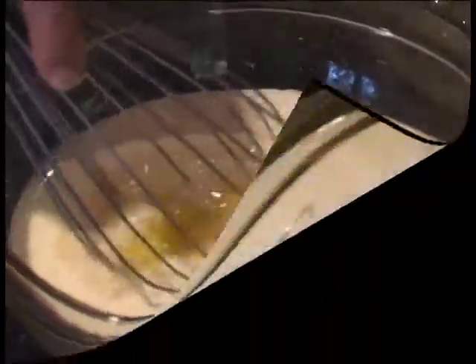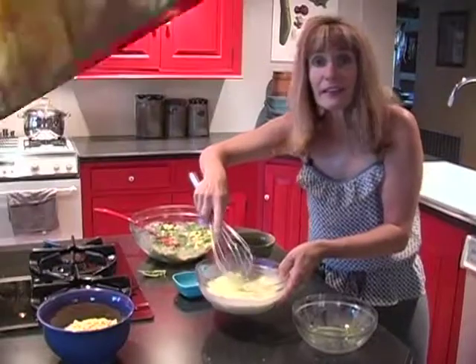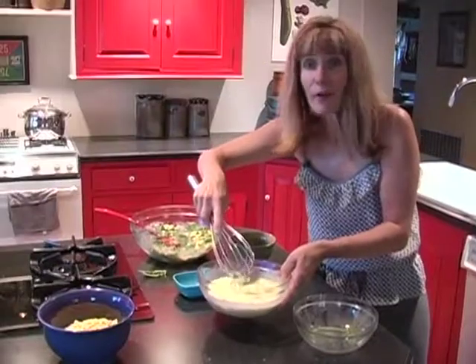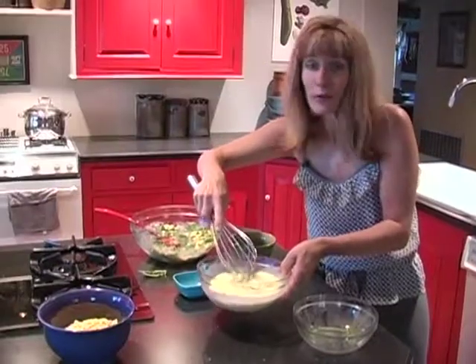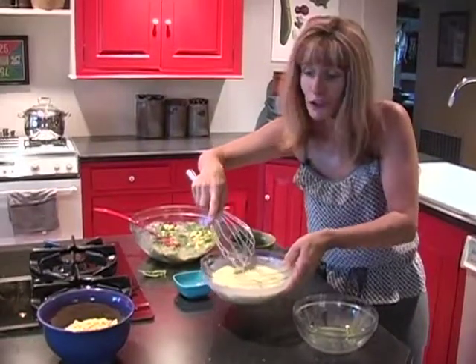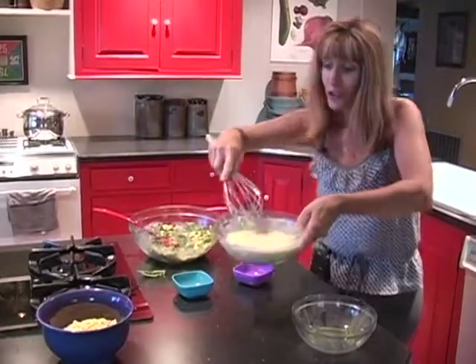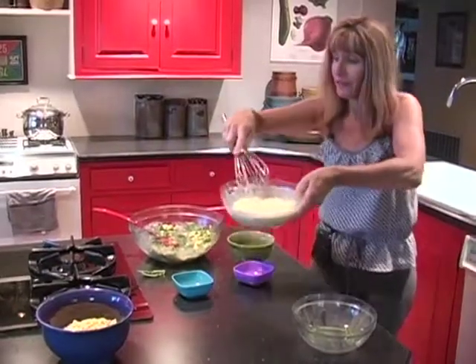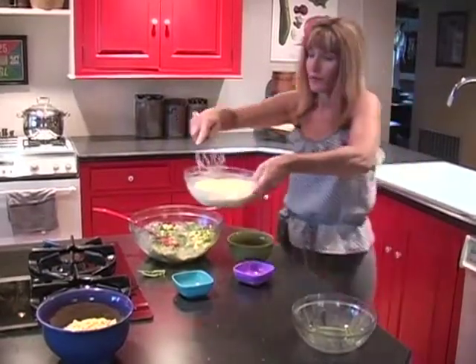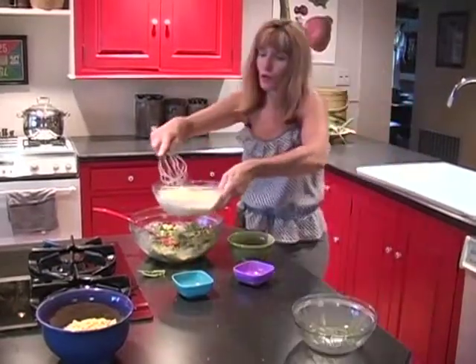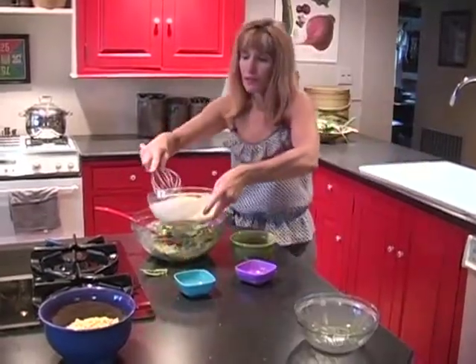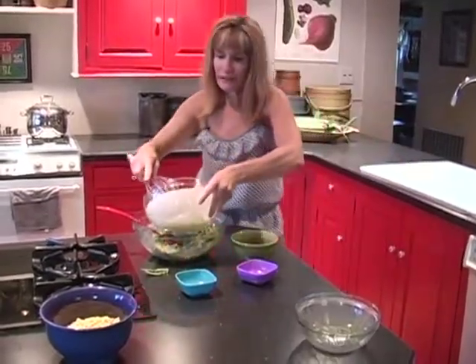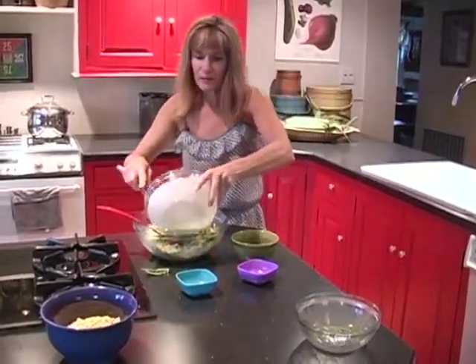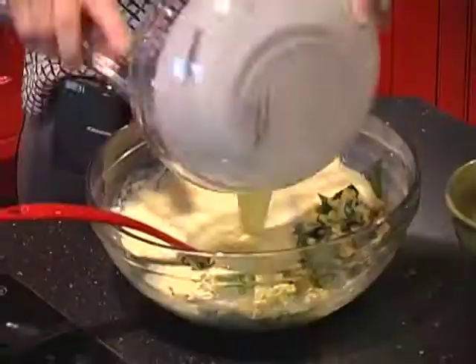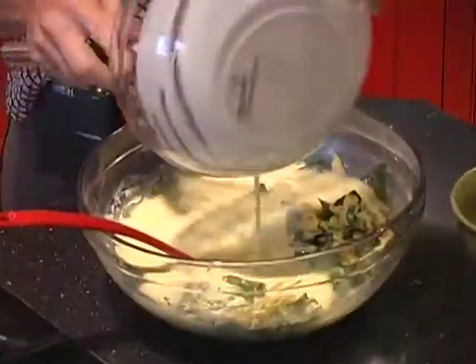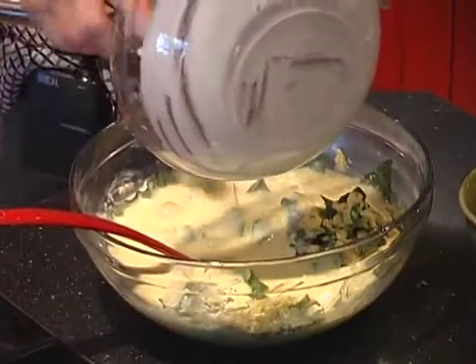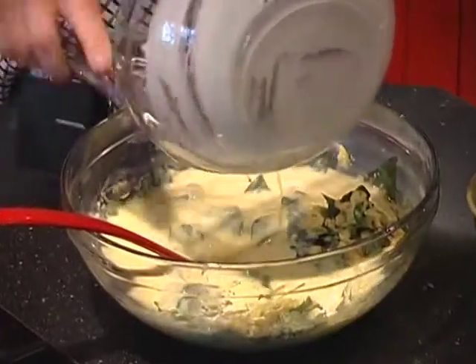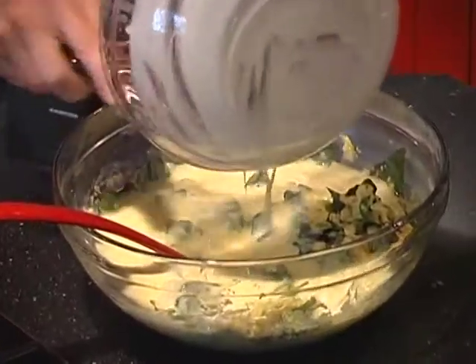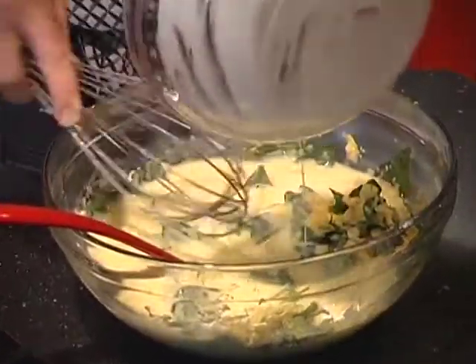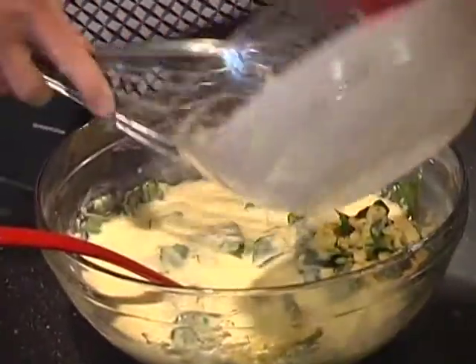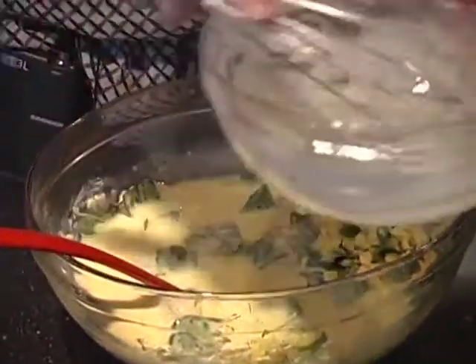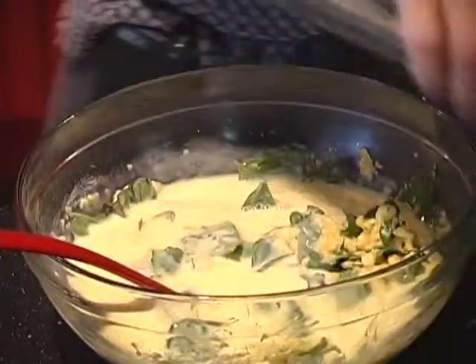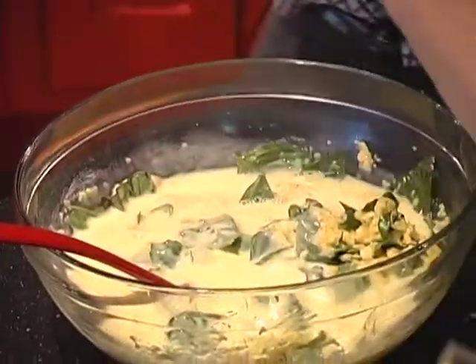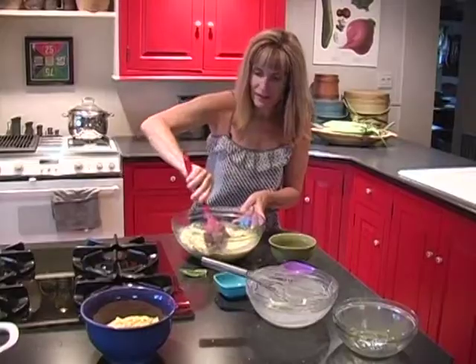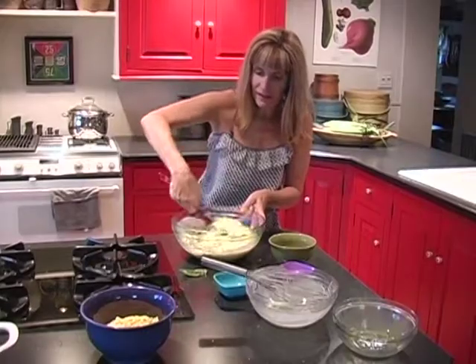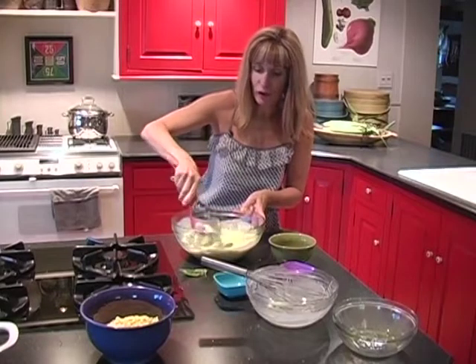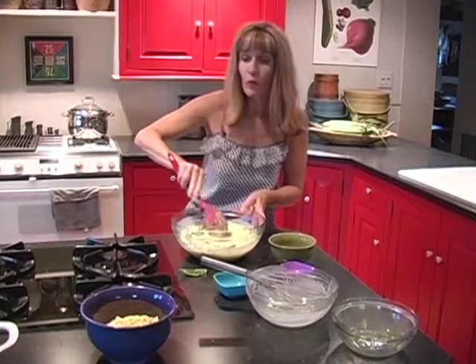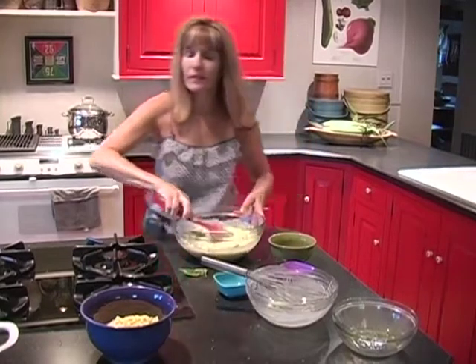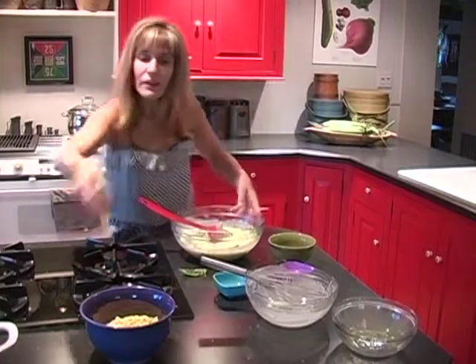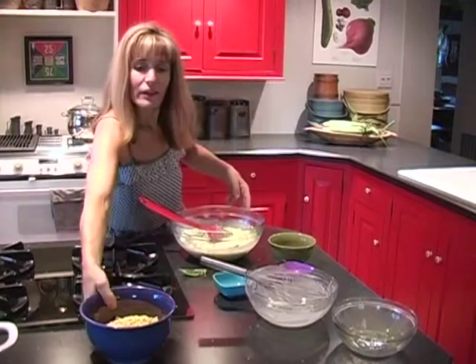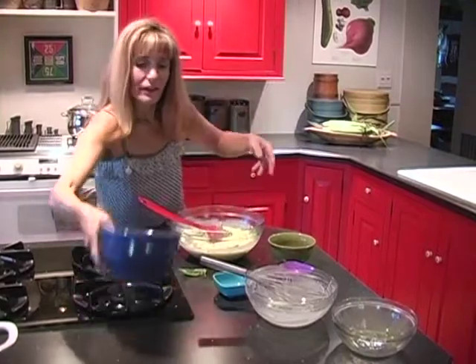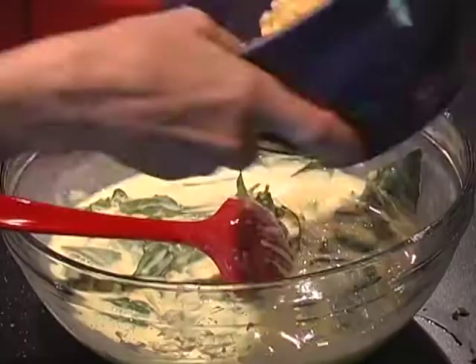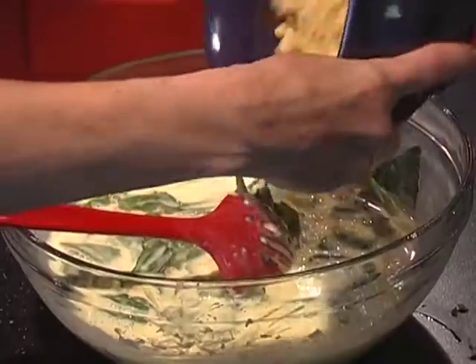And now the easy part — we're just going to toss it all together. We're going to combine the liquid mixture with the basil in the corn puree, along with the fresh corn.